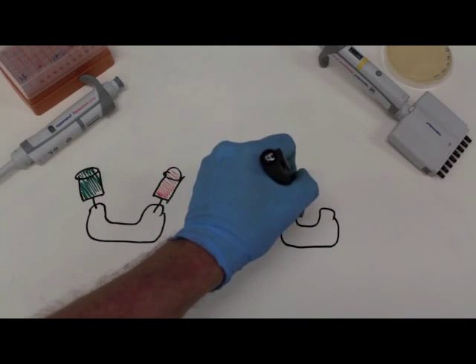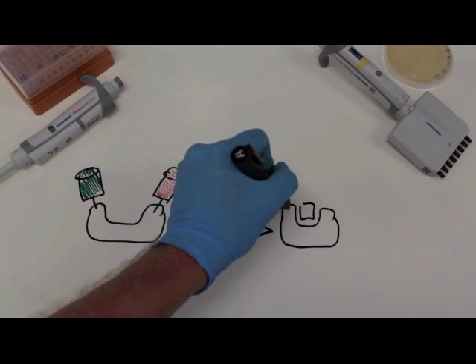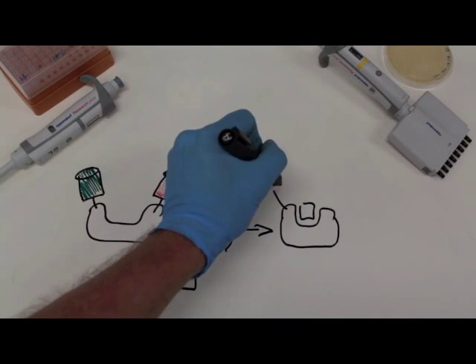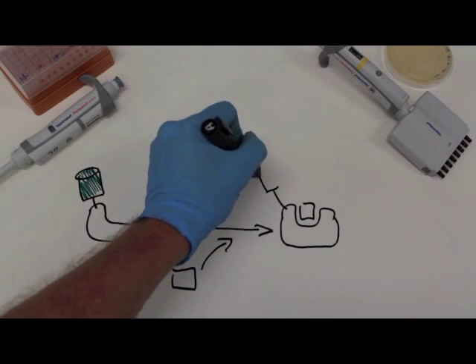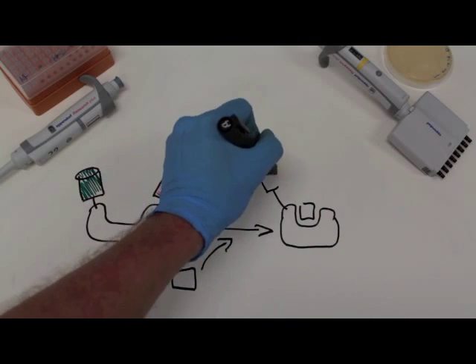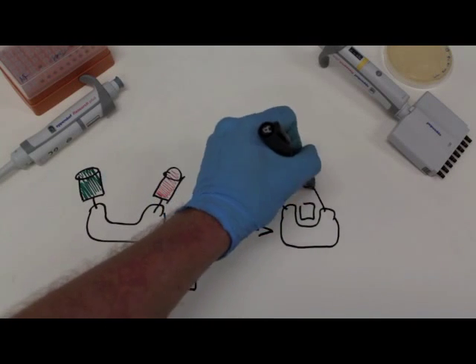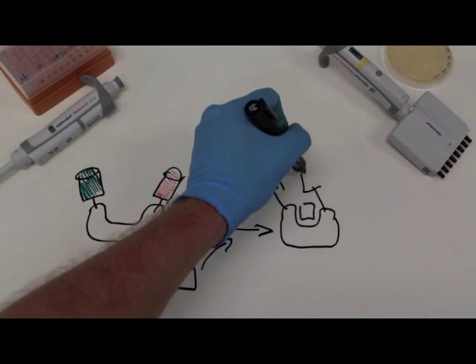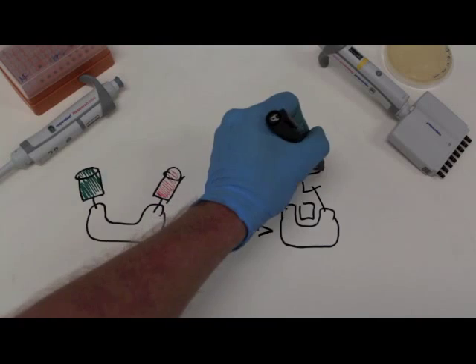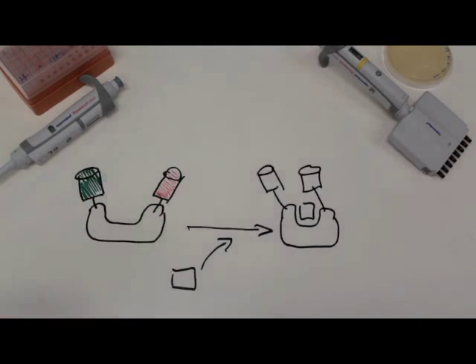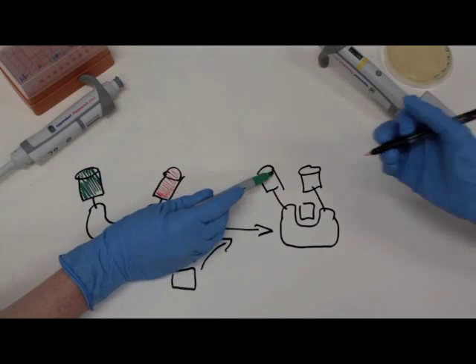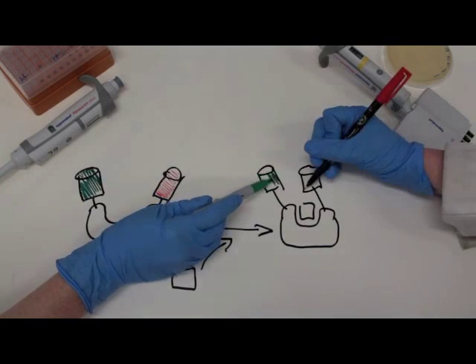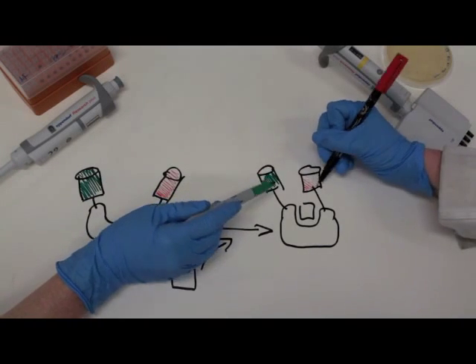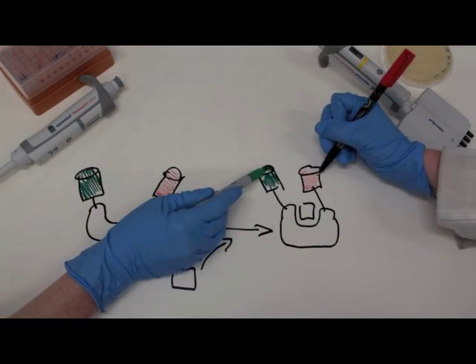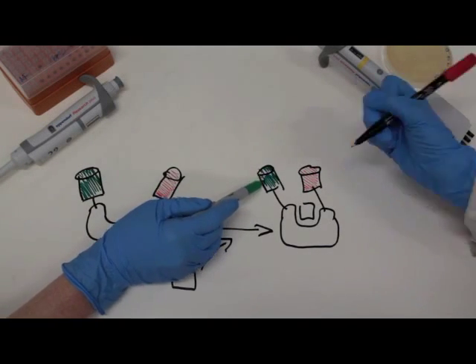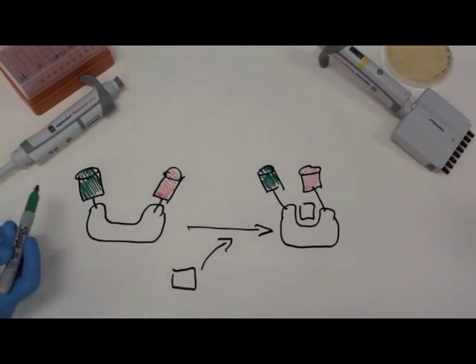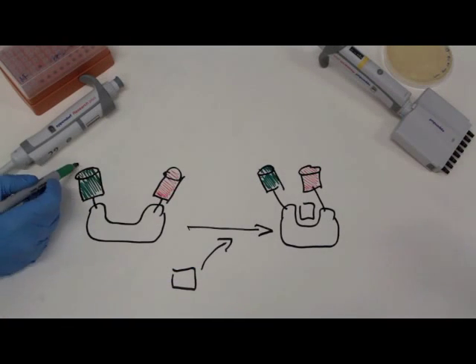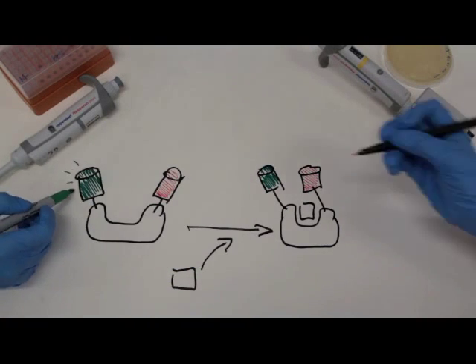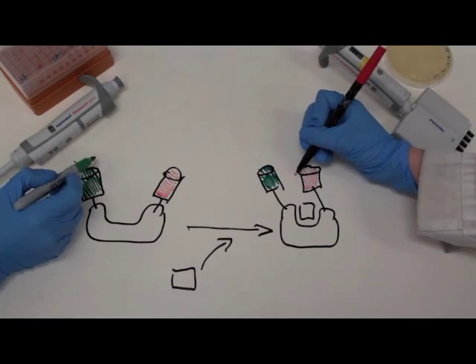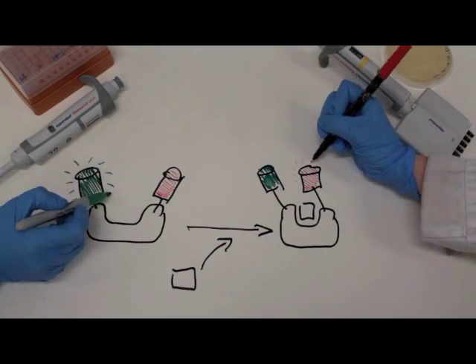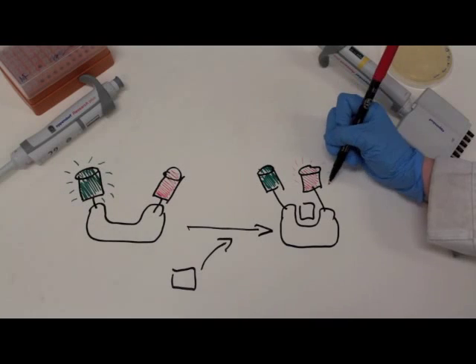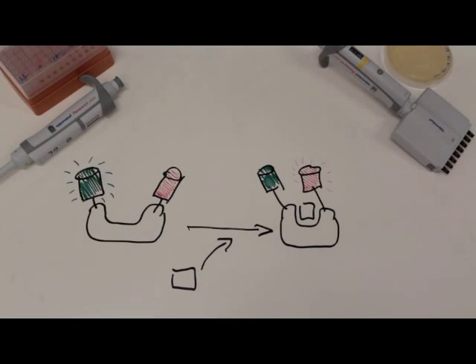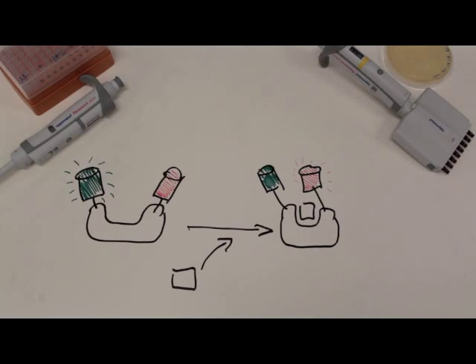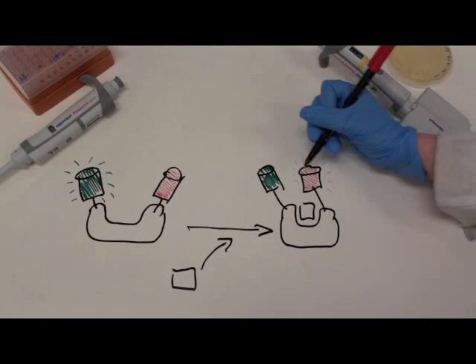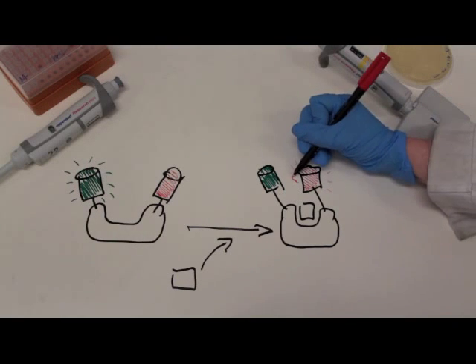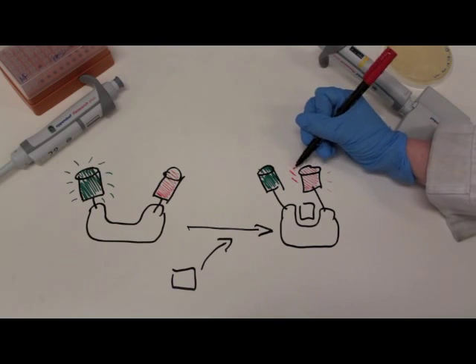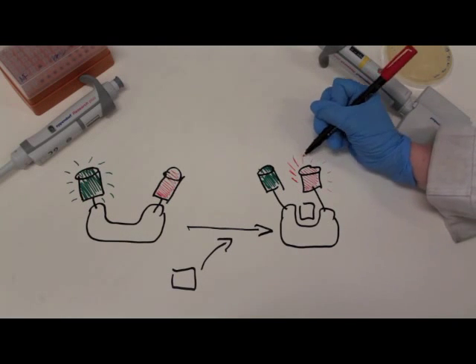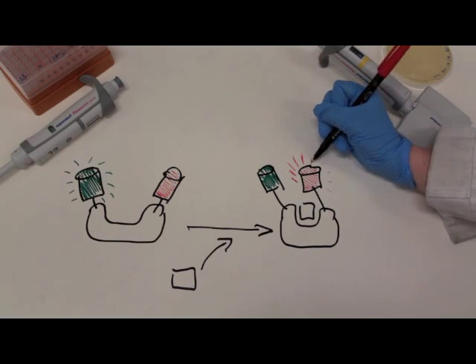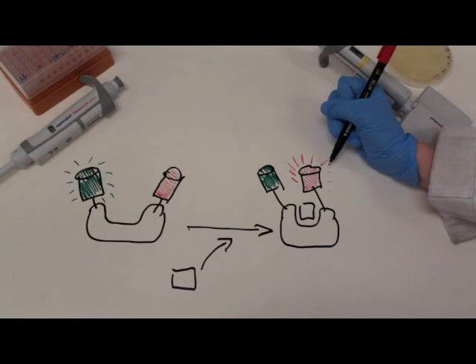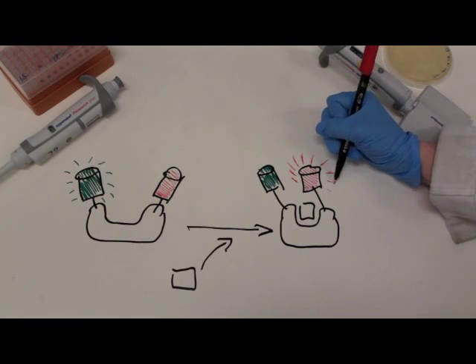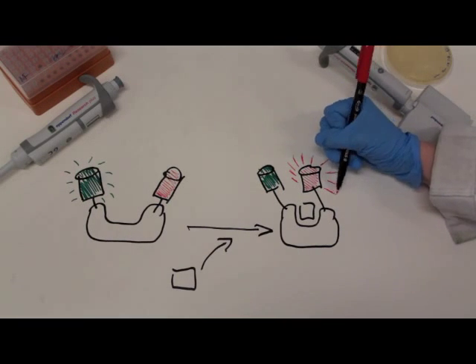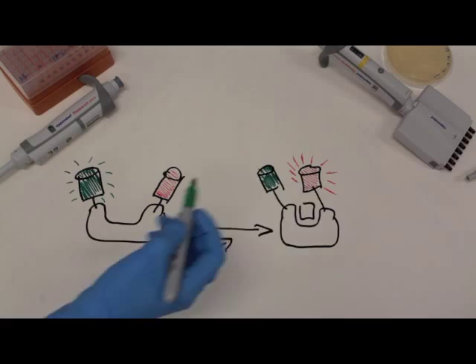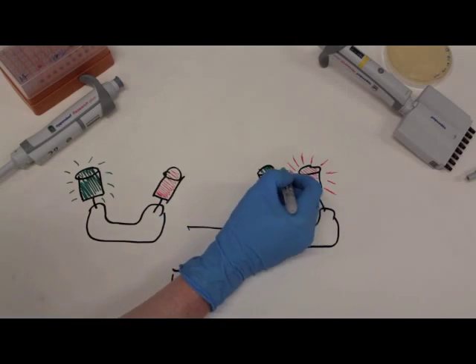The FLIPPED sensors work via a Förster resonance energy transfer mechanism, or FRET, such that the efficiency of transfer of energy from the donor — shown in green — to the acceptor — shown in red — is dictated largely by the inter-fluorophore distance.